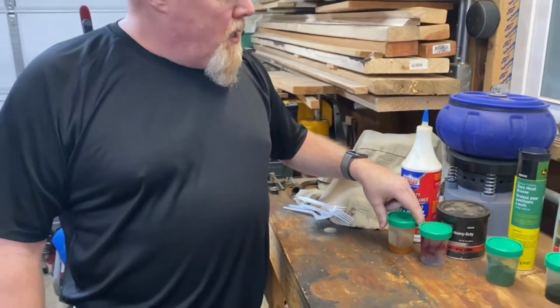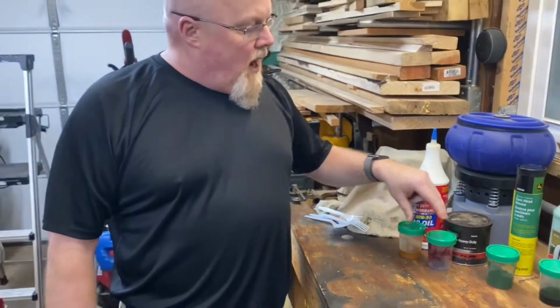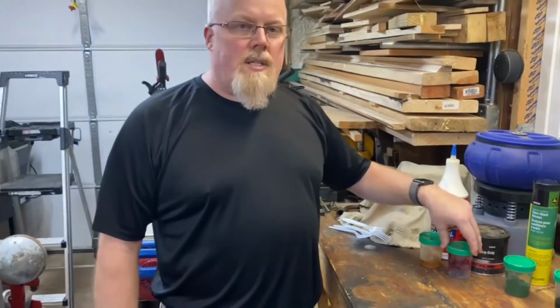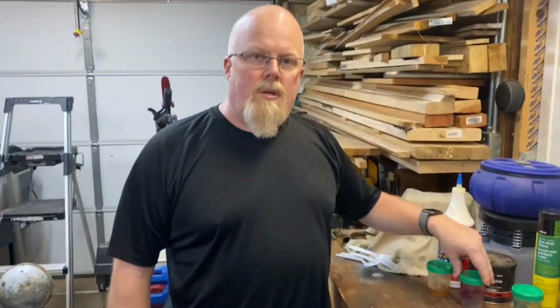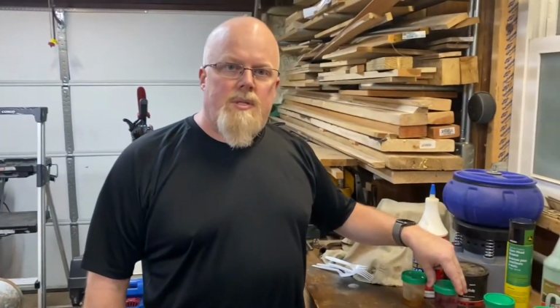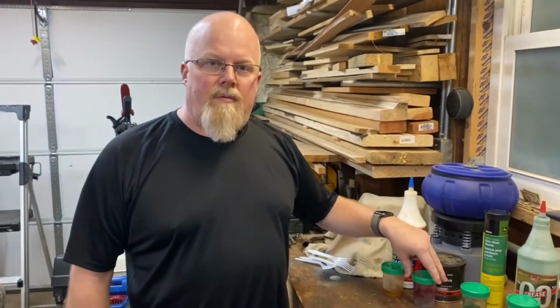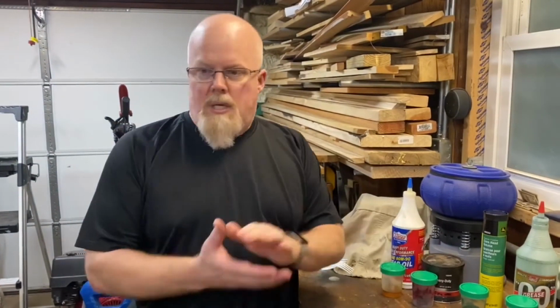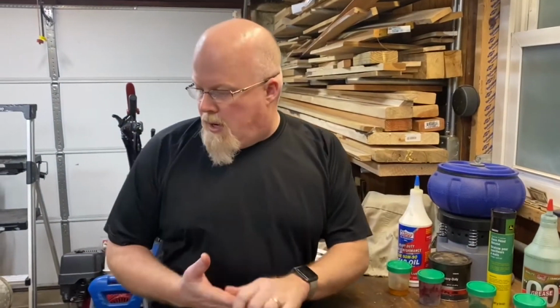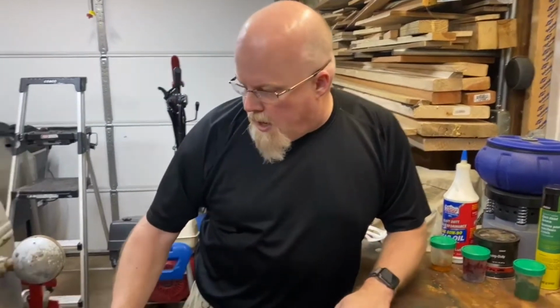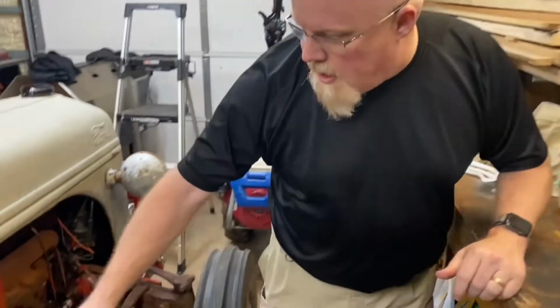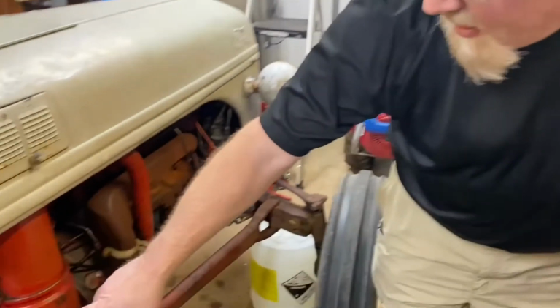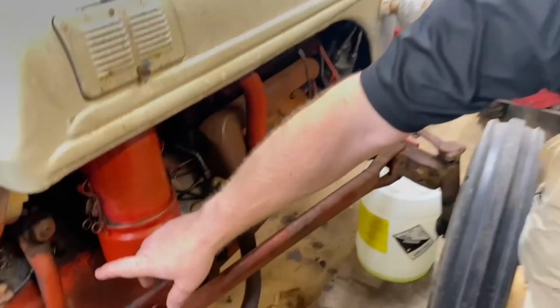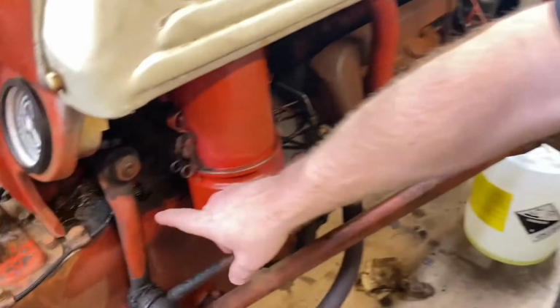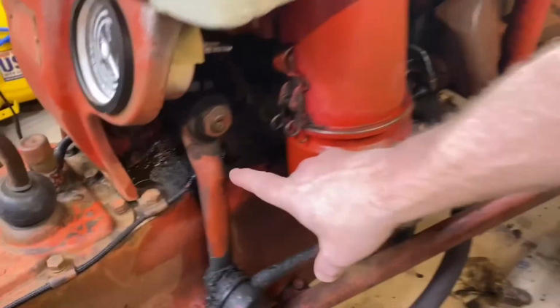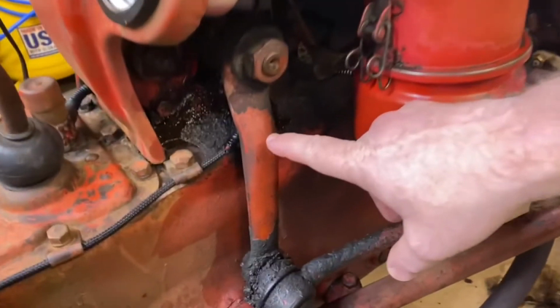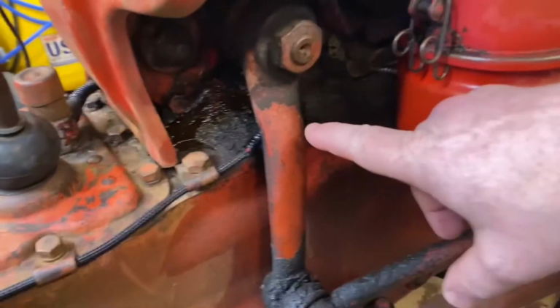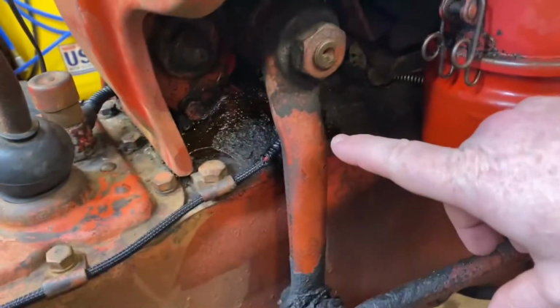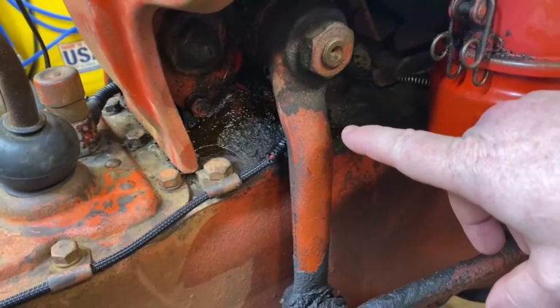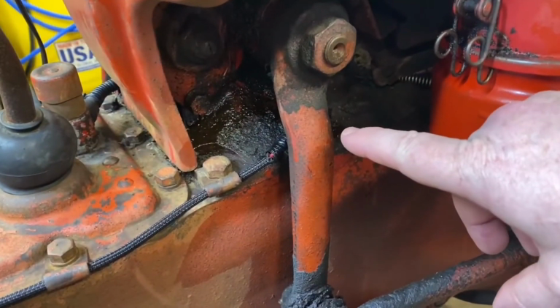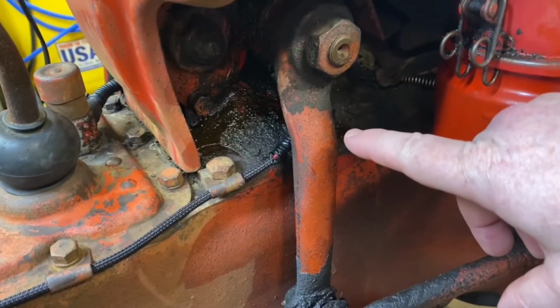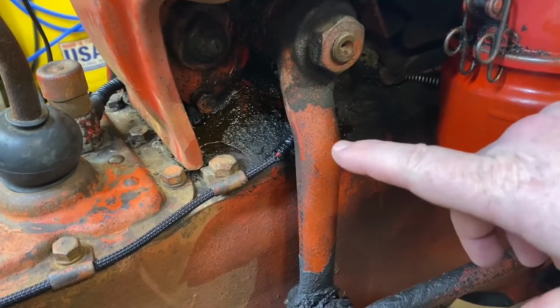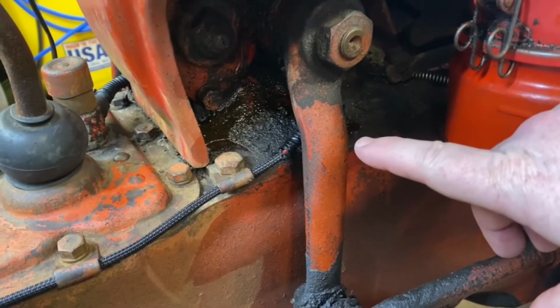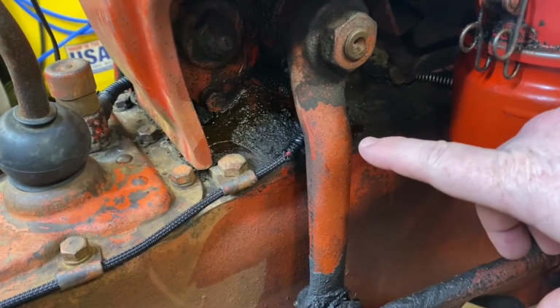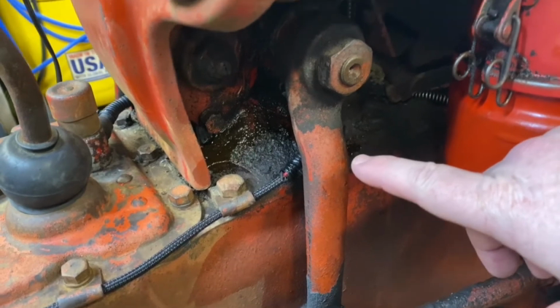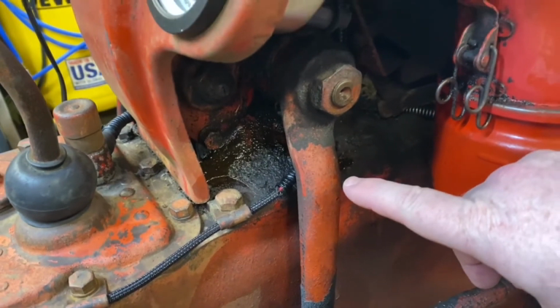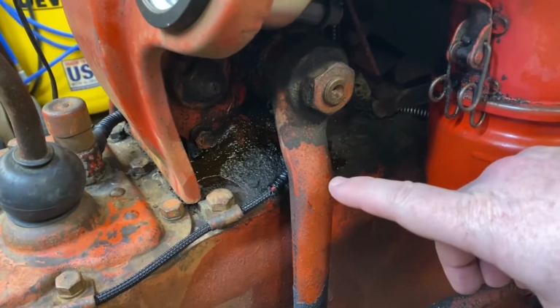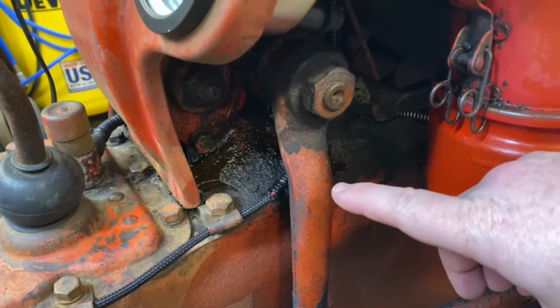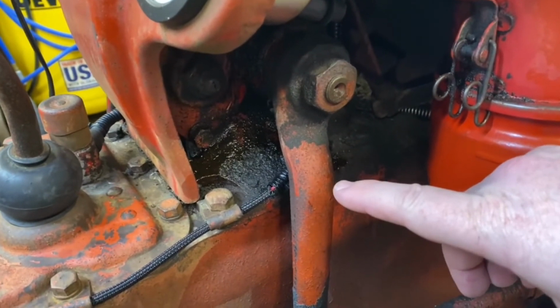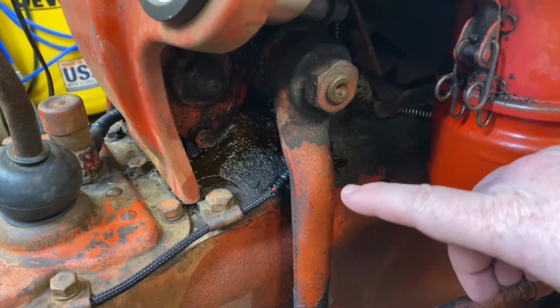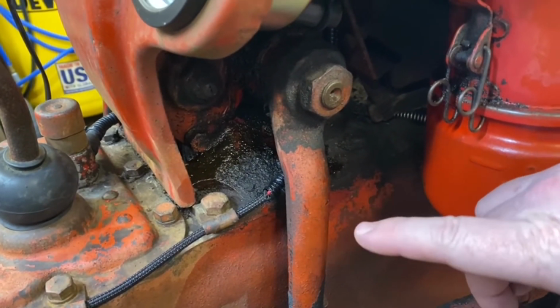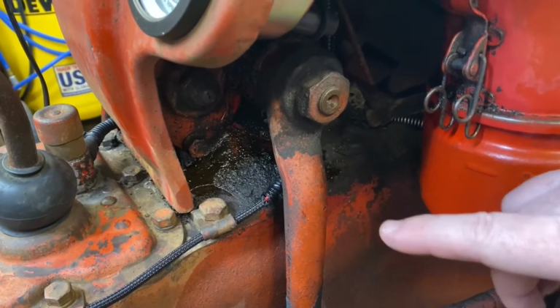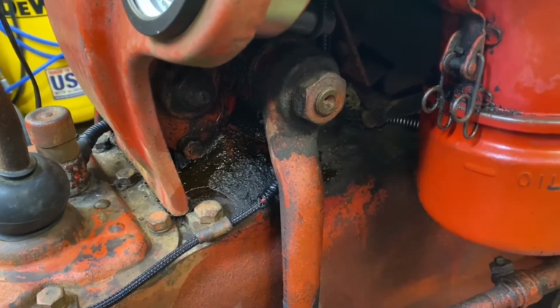I've seen some individuals say — in fact let me have you come over here — I can show you how it's leaking out right here right now. That's not 80/90 gear oil in there. I'll show you the oil I have in there right now, or the grease, and I'll show you the problem I'm trying to combat.